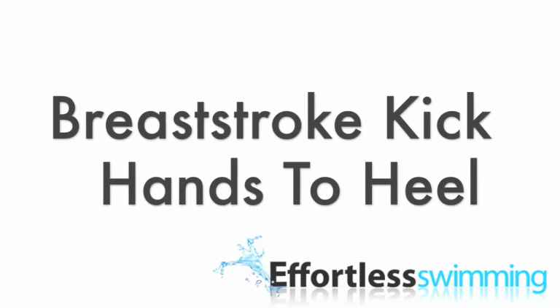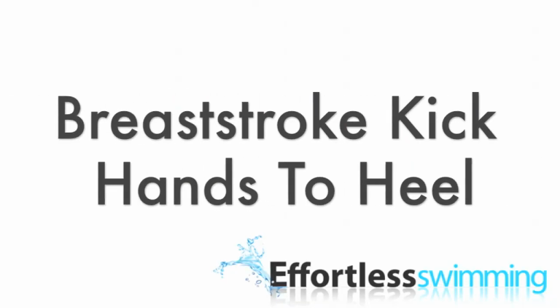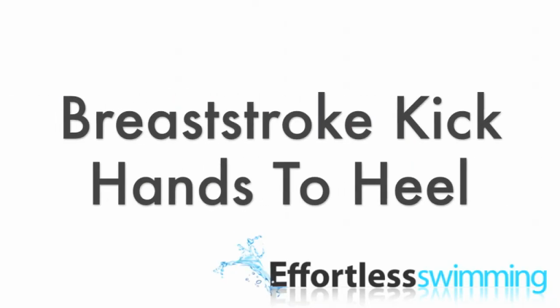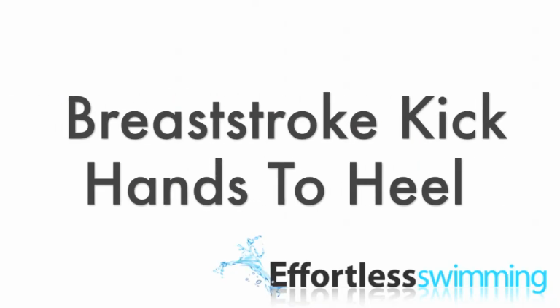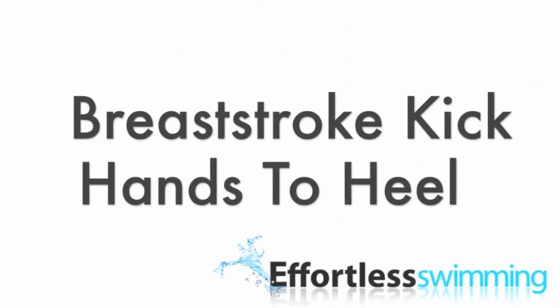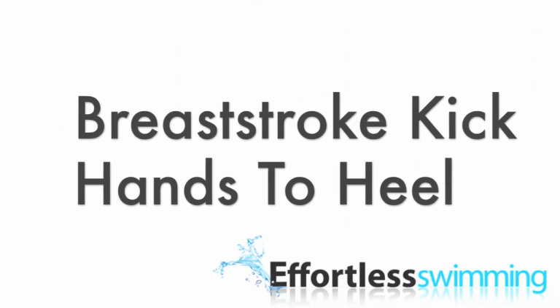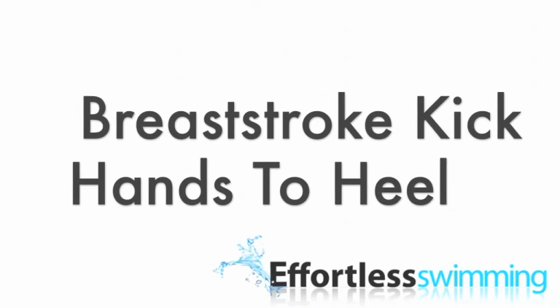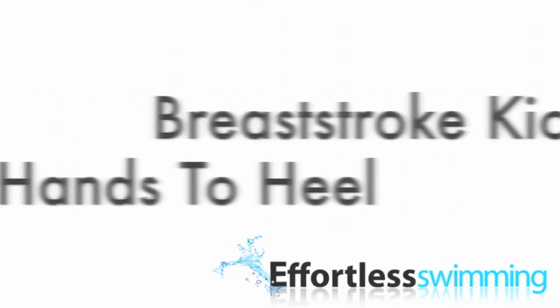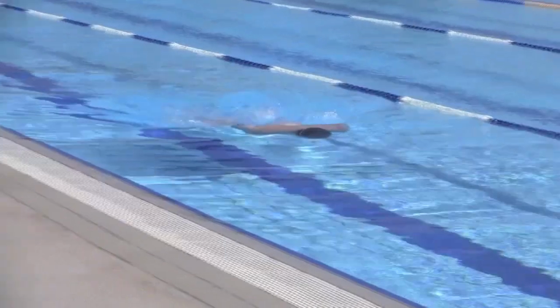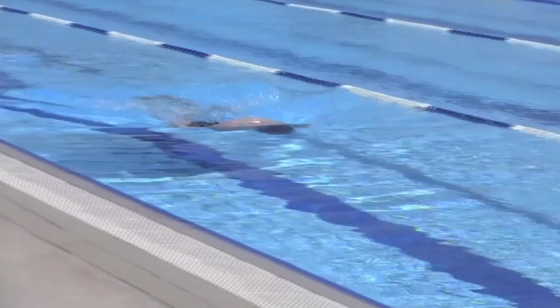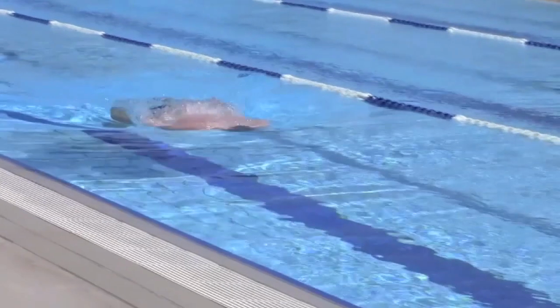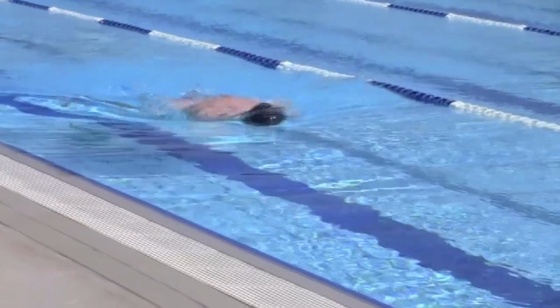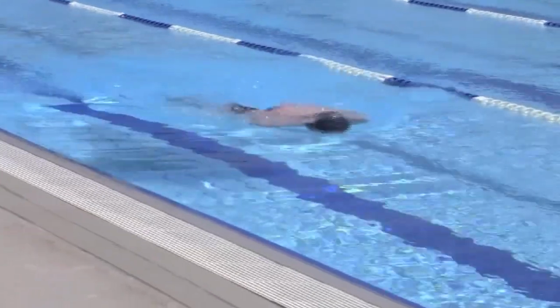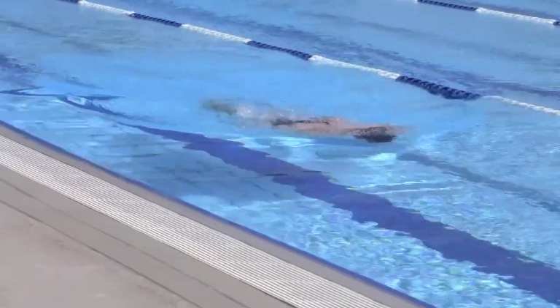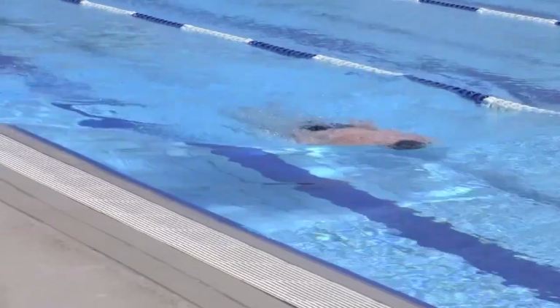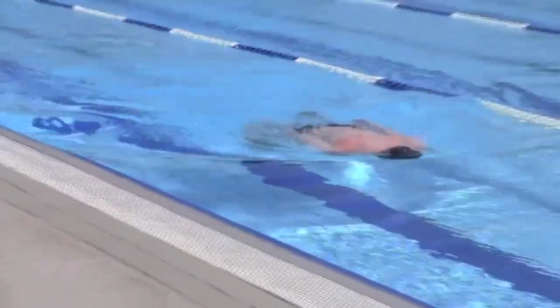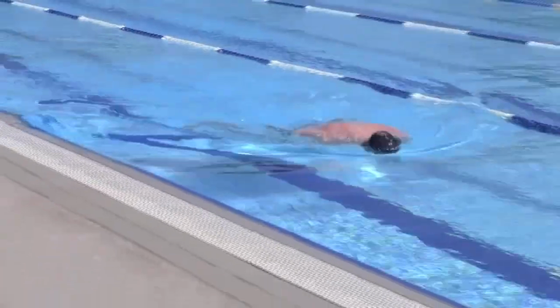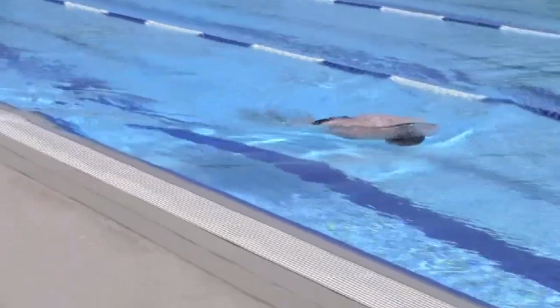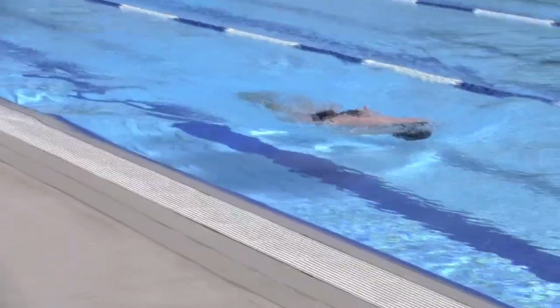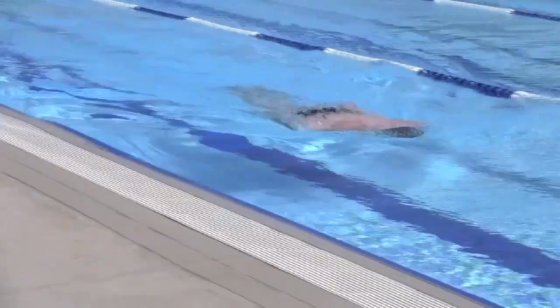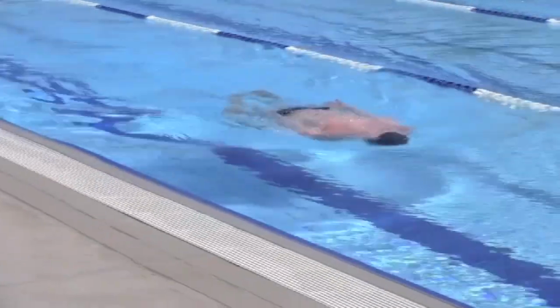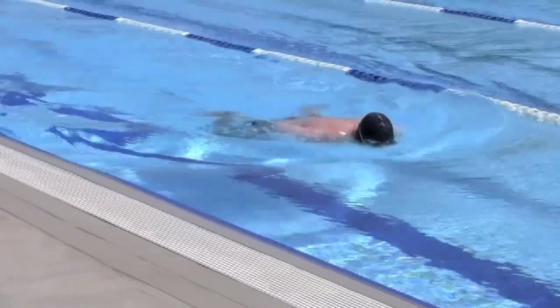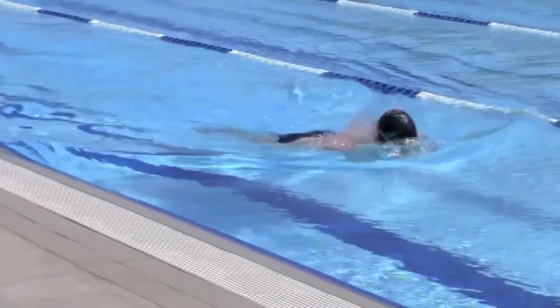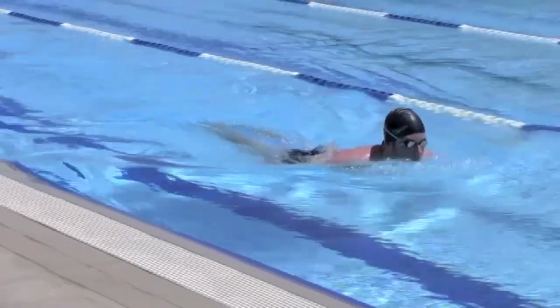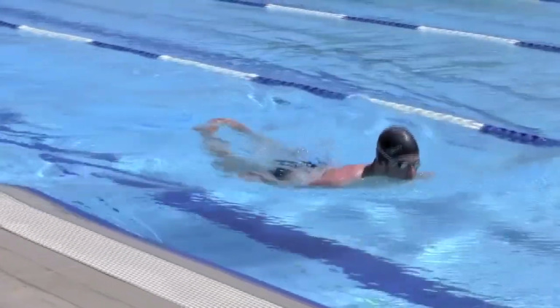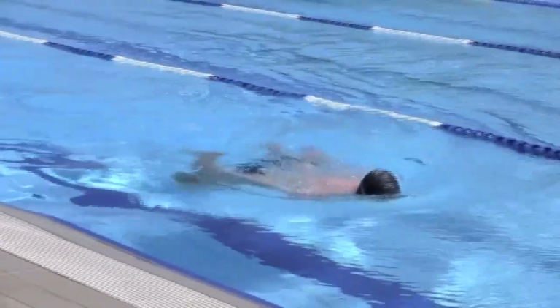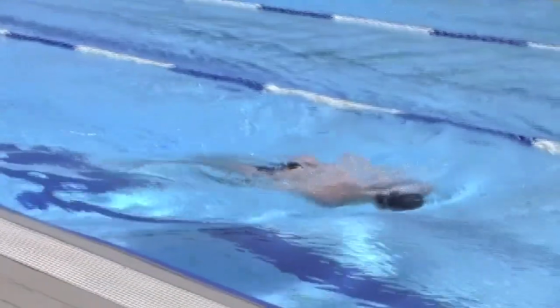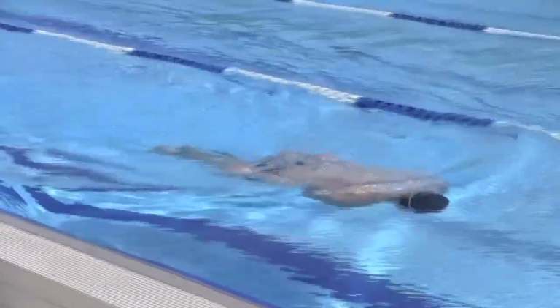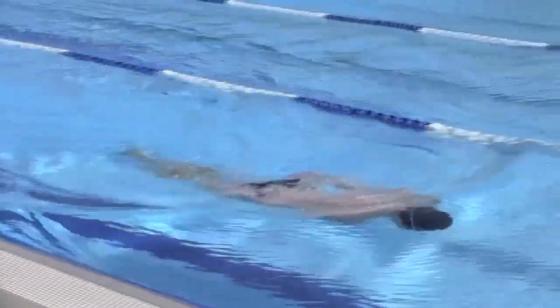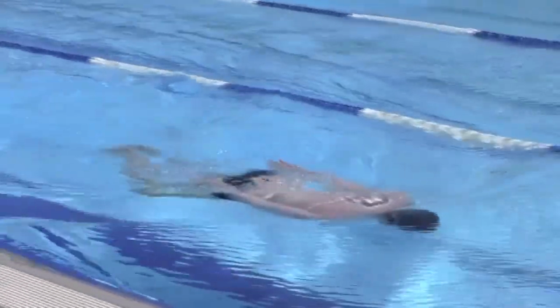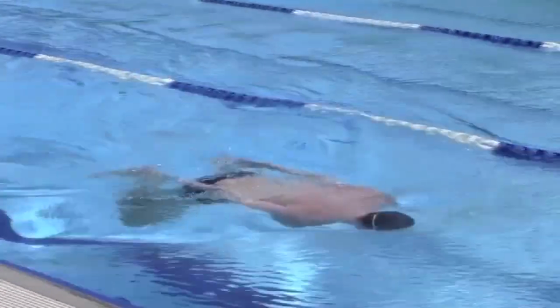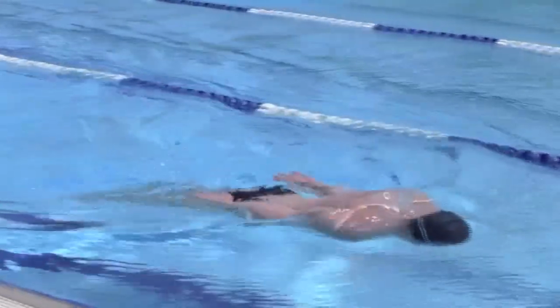The second drill is hand to heel kick. This drill is commonly used by elite breaststrokers. To do hand to heel kick, kick on your front with your arms by your side. With each kick, your feet should be touching your hands.